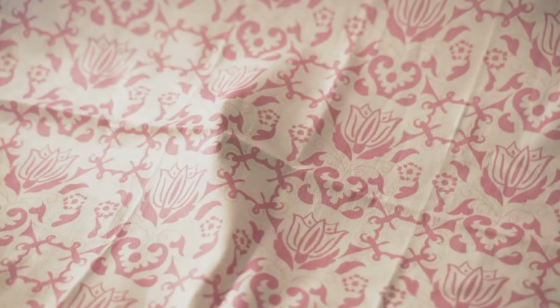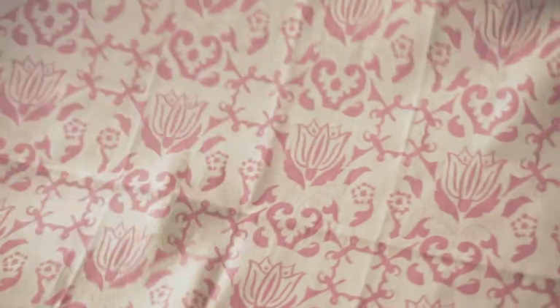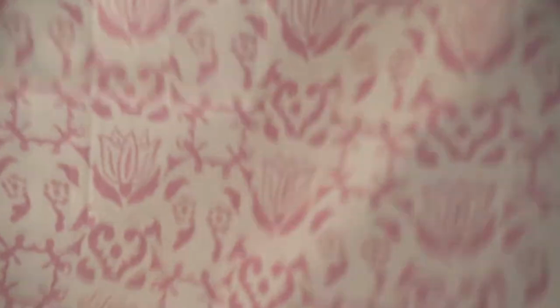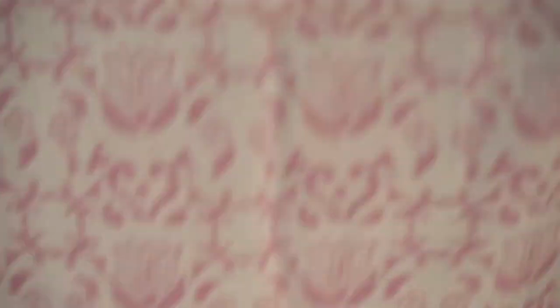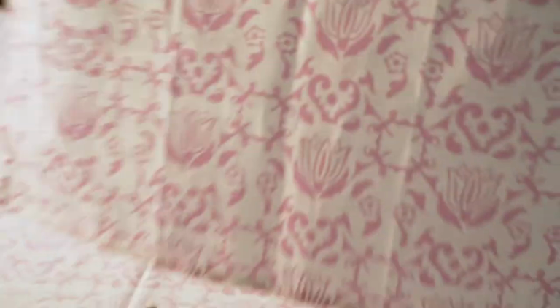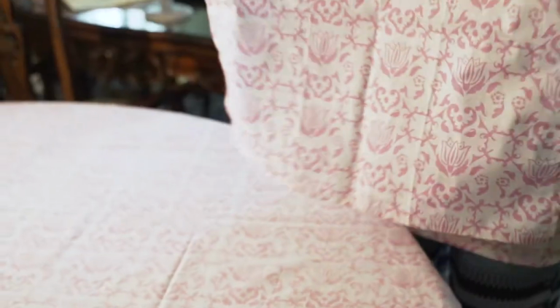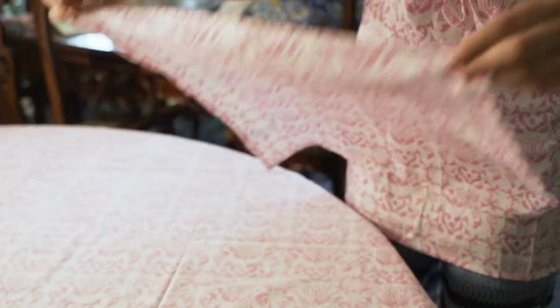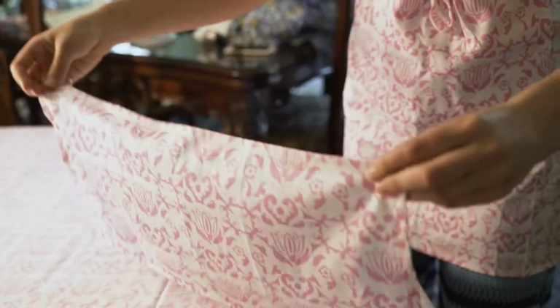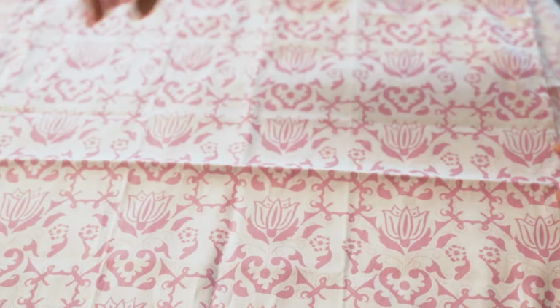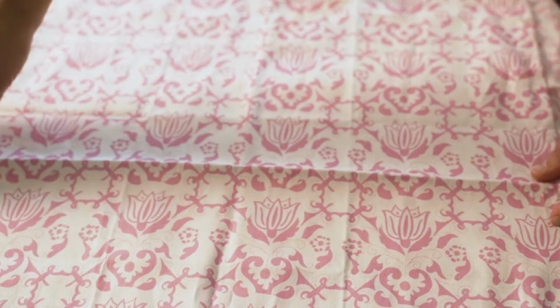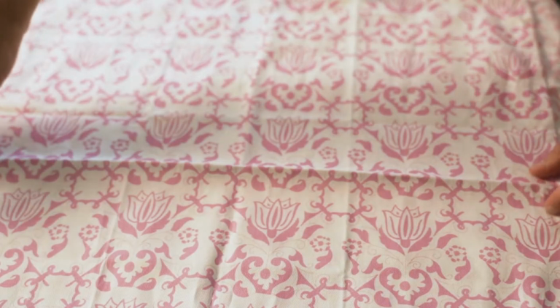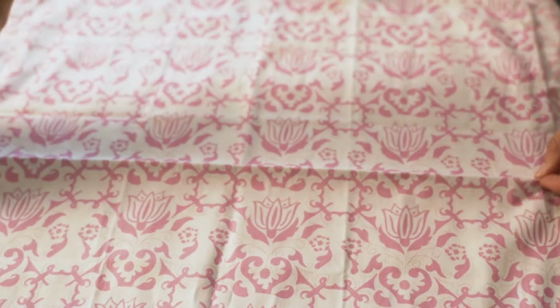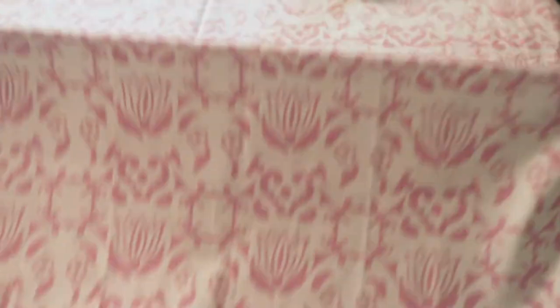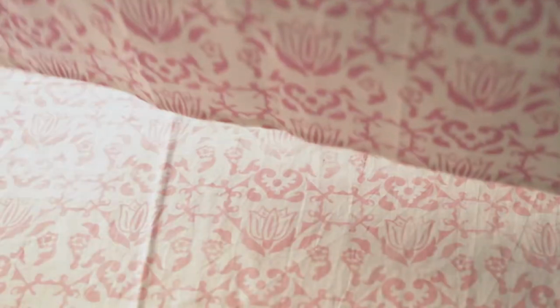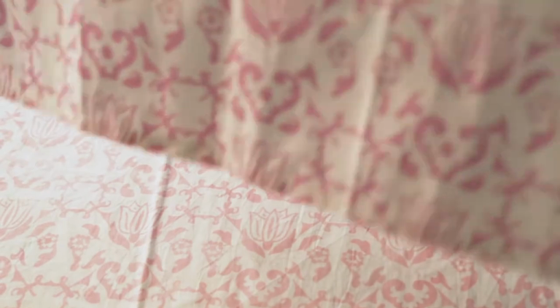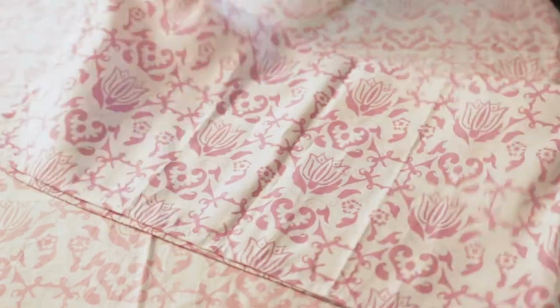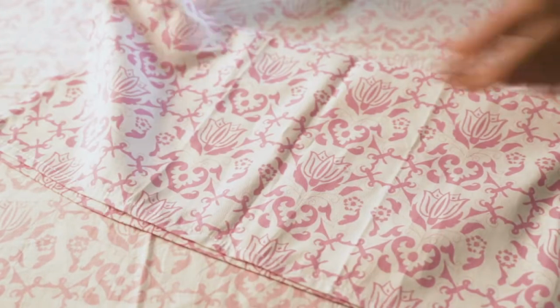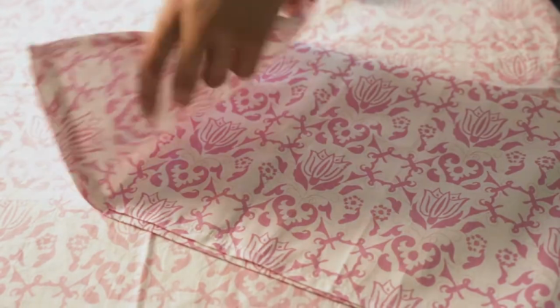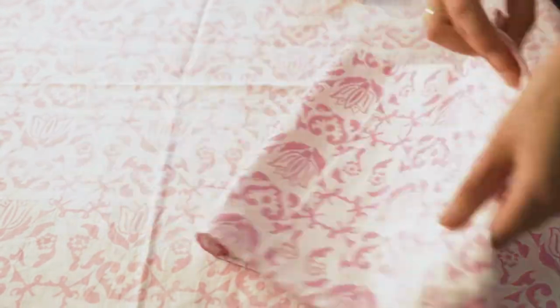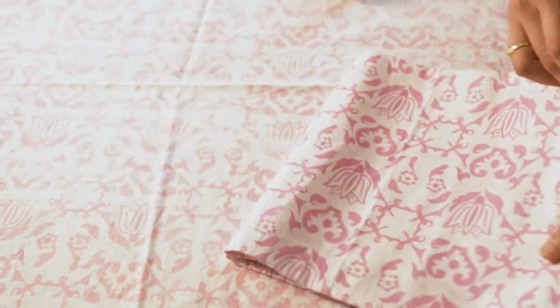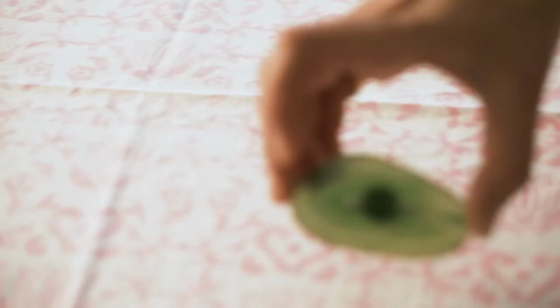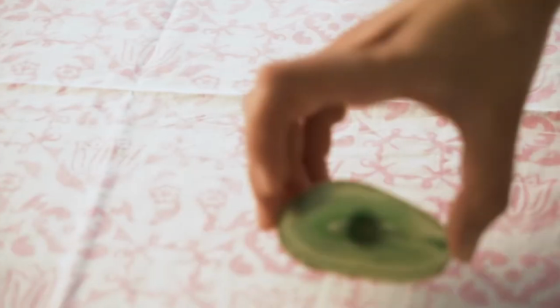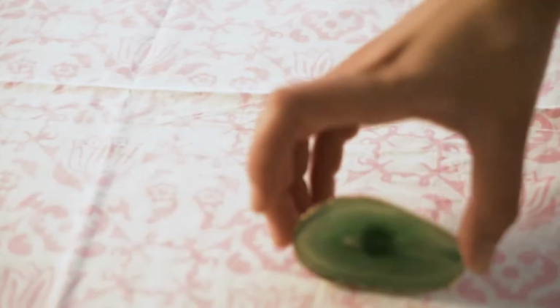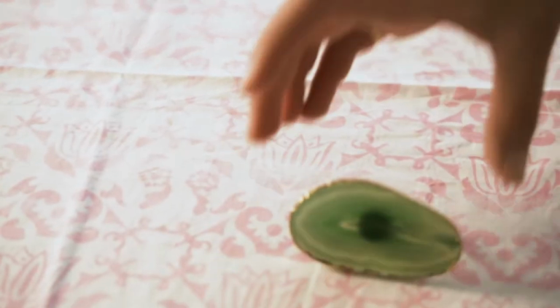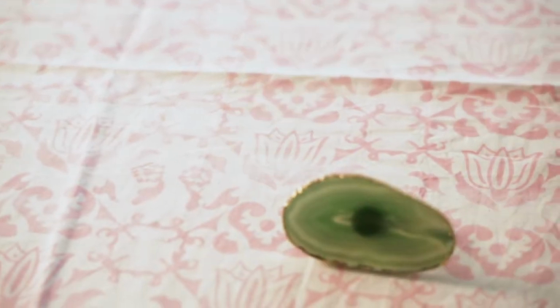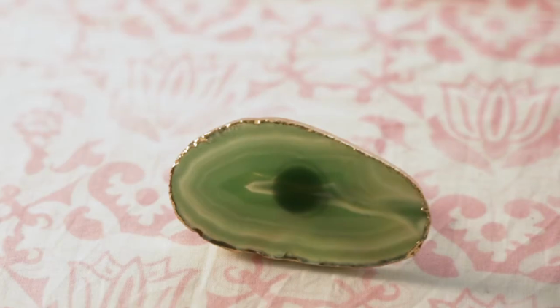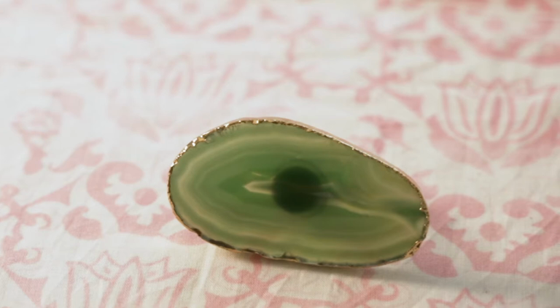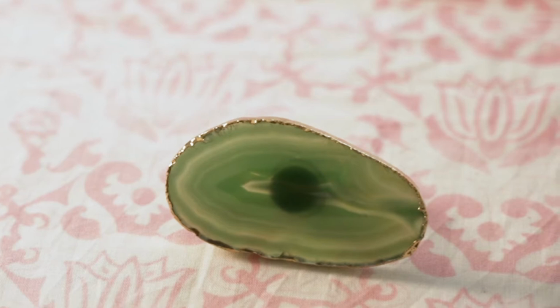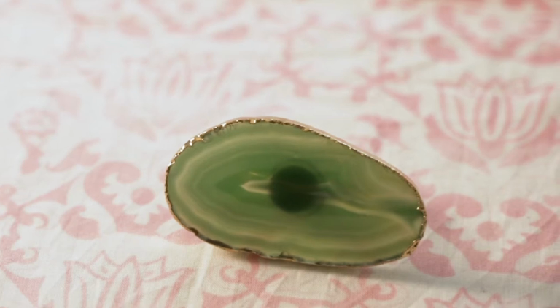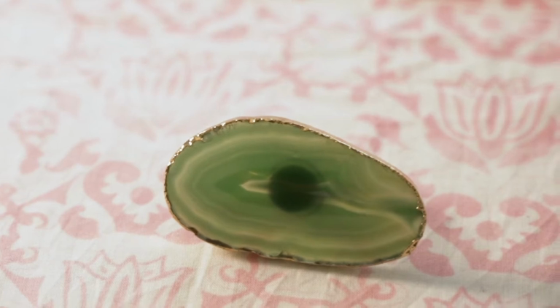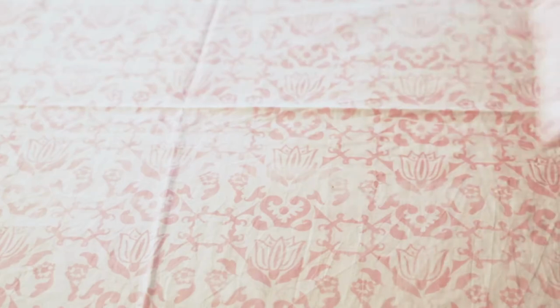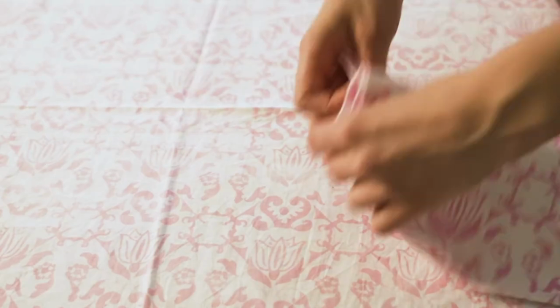First, you open up a napkin and what I'm going to do is fold it in half and fold it in half one more time. Then I will take a napkin ring — this is an agate napkin ring.